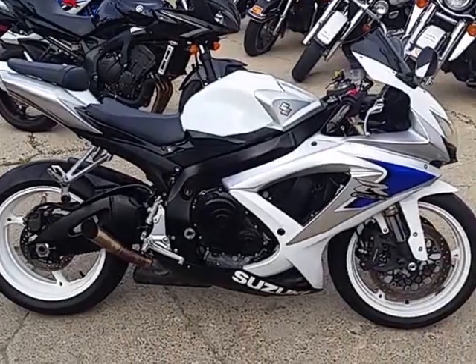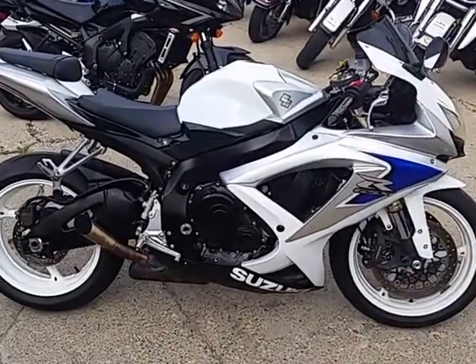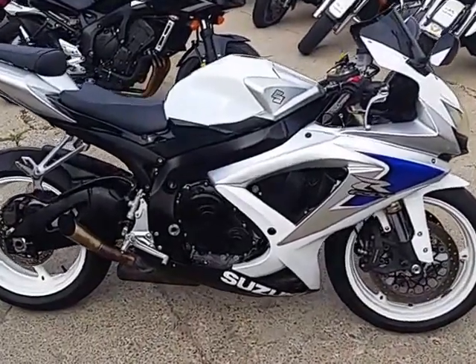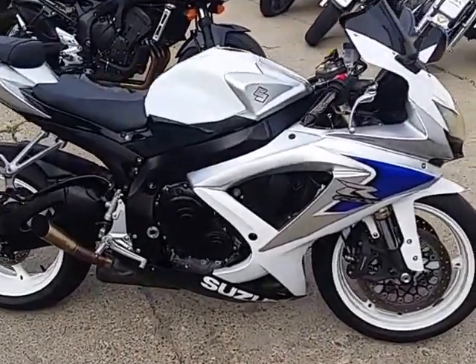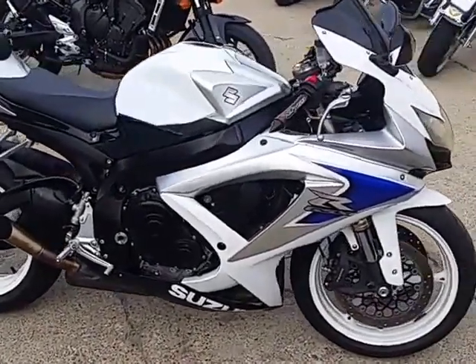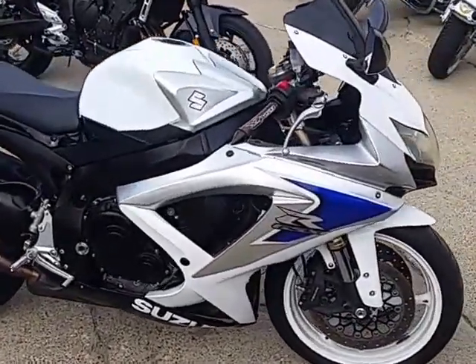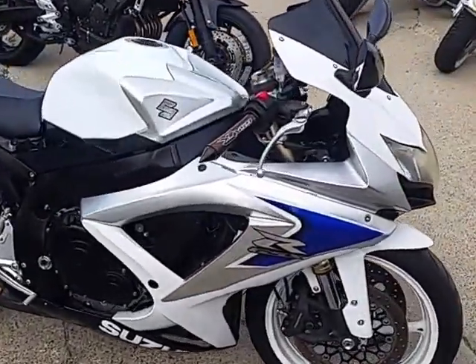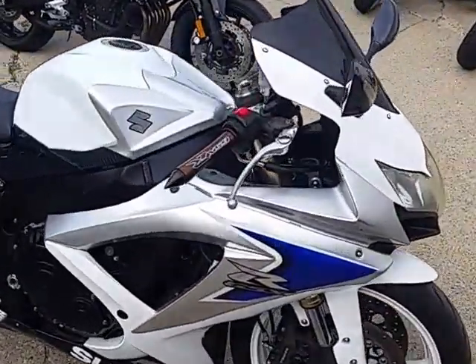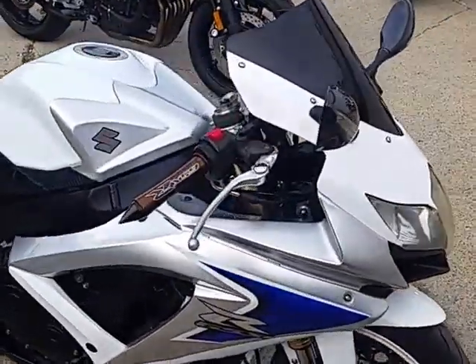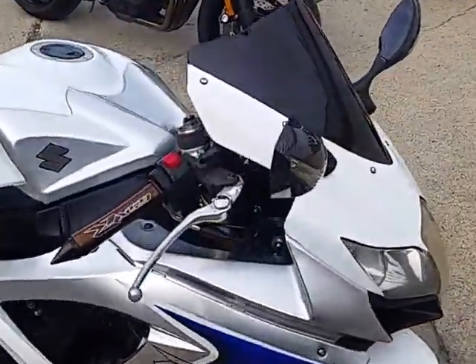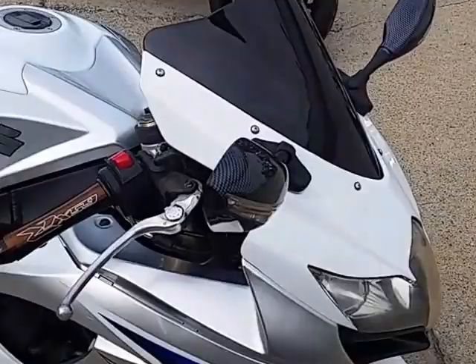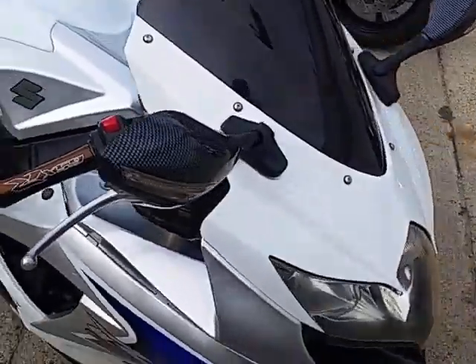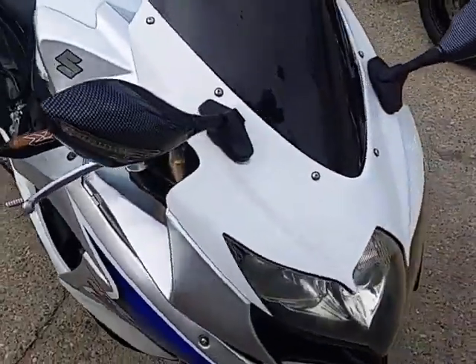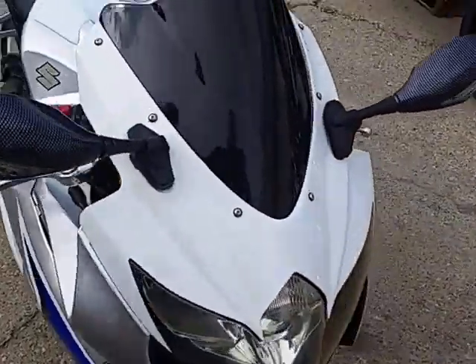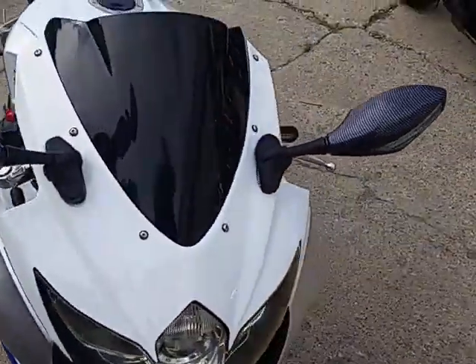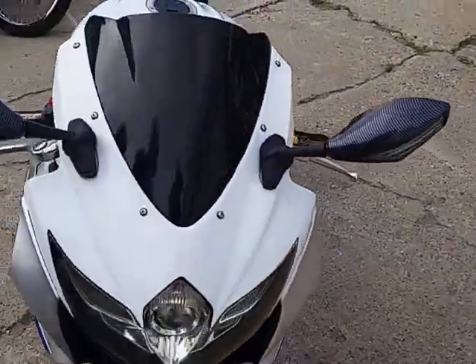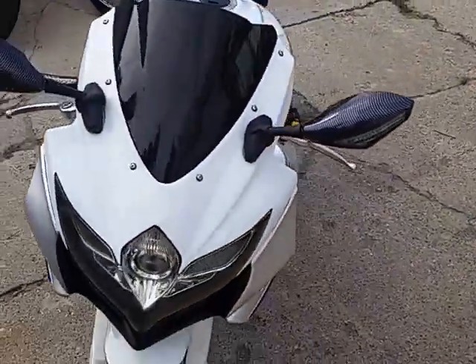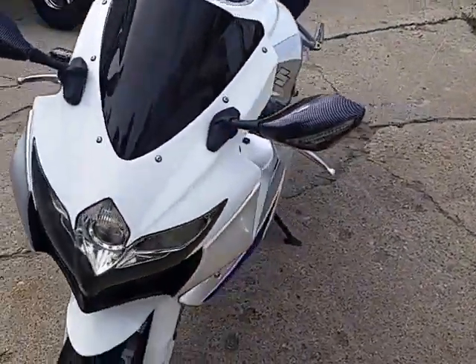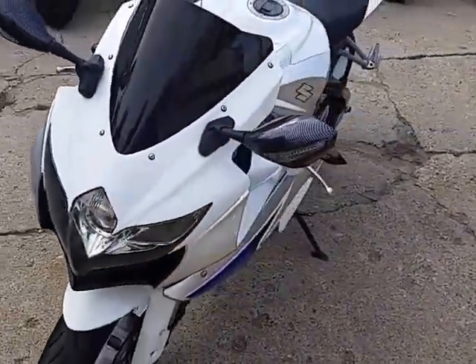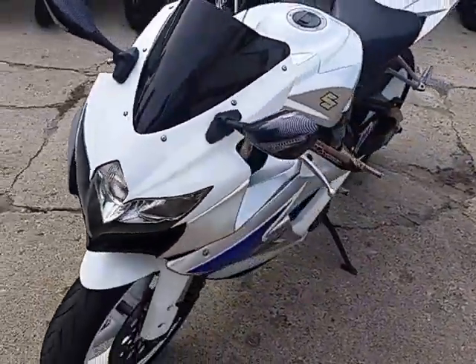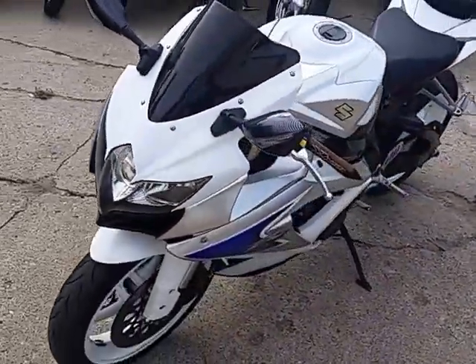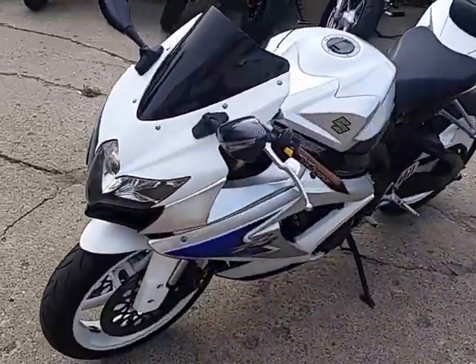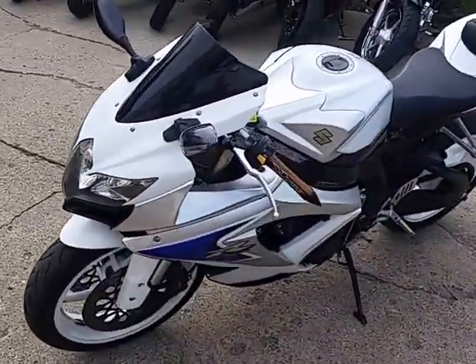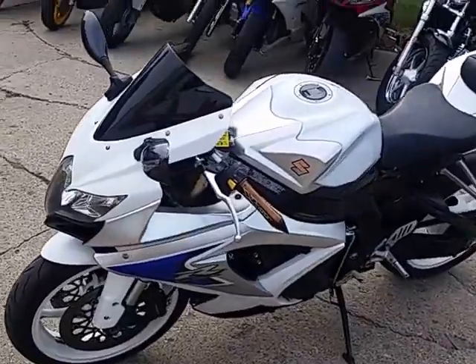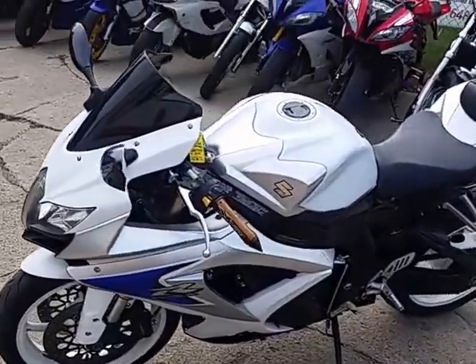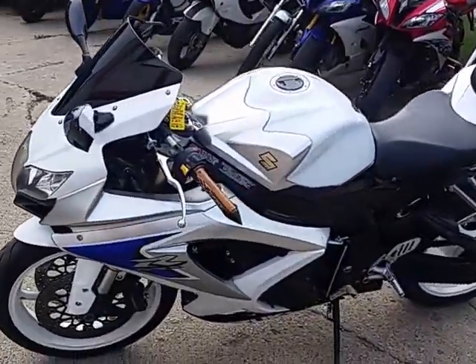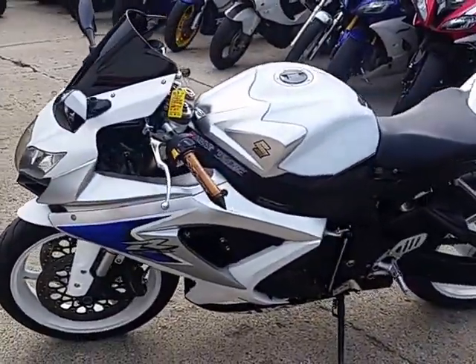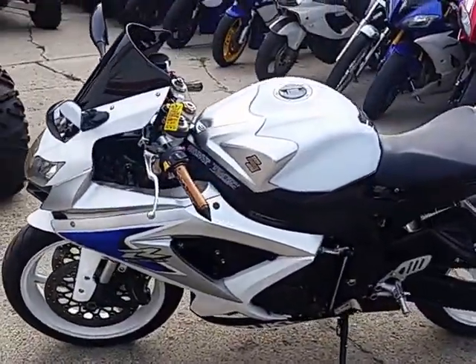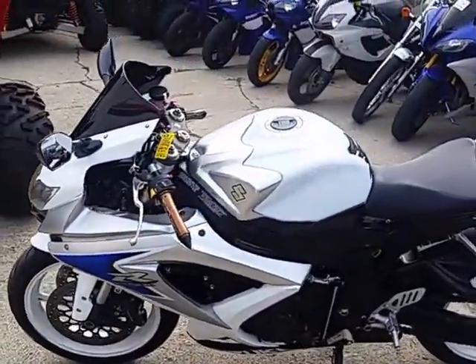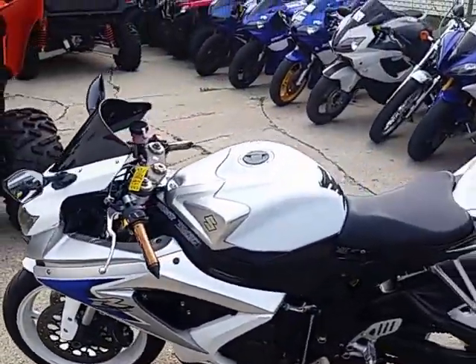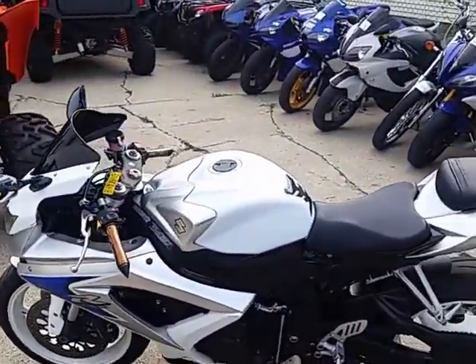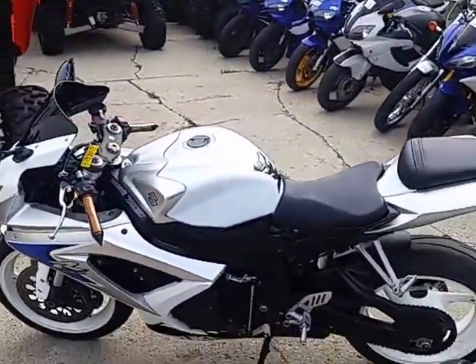Anybody looking for a nice used Gixxer, this is the real deal. It's a 2008 Gixxer 600 for sale, $6,500. It's a very sharp two-tone paint, pearl white, liquid silver. It's one of the sharpest Gixxers ever produced.